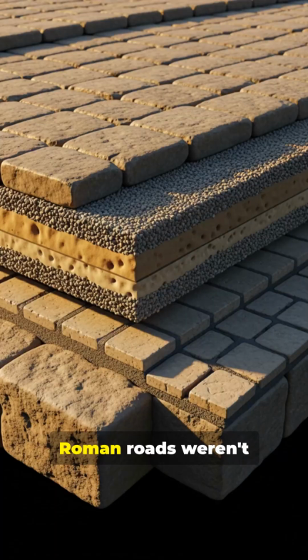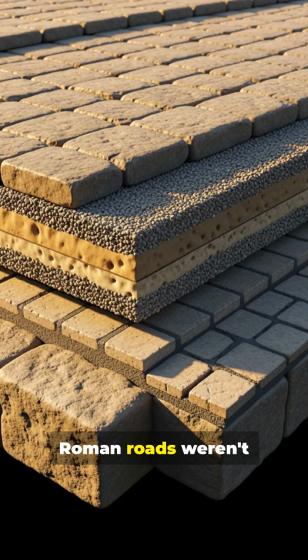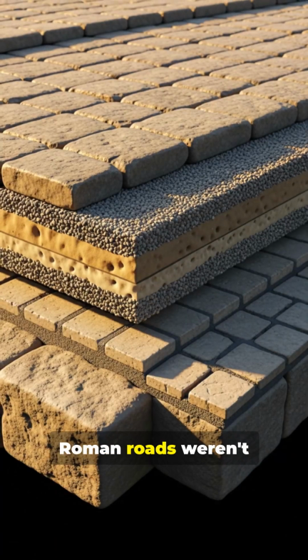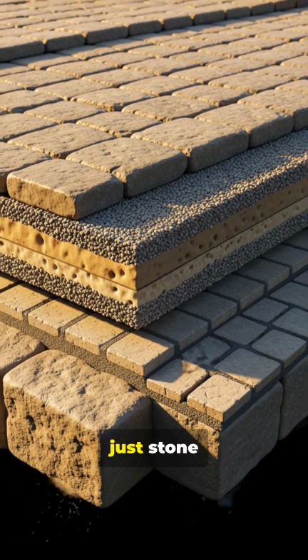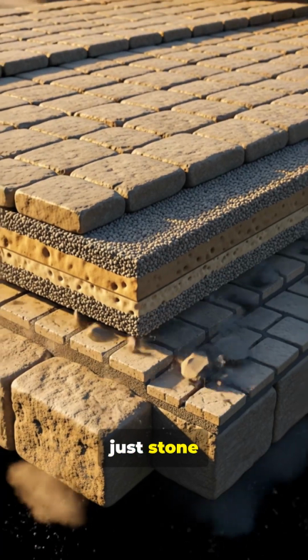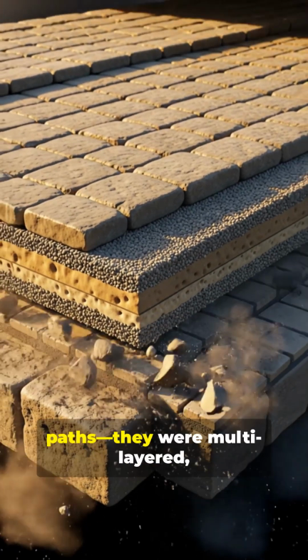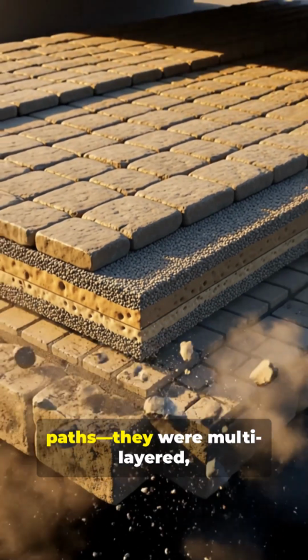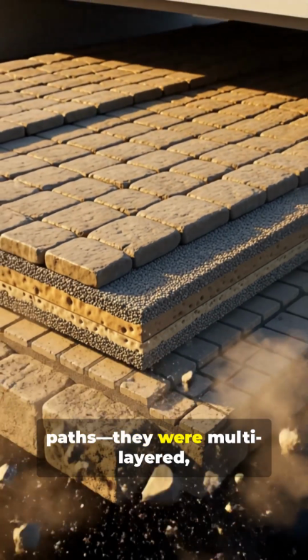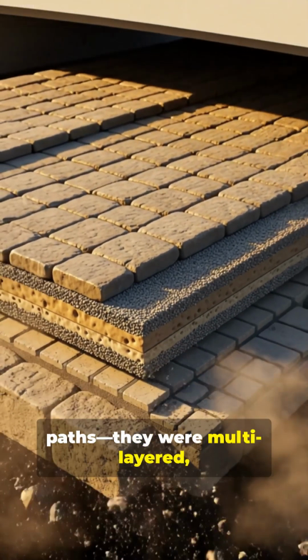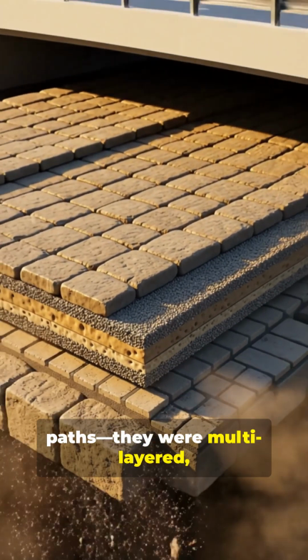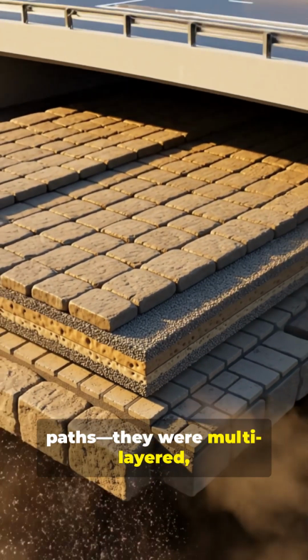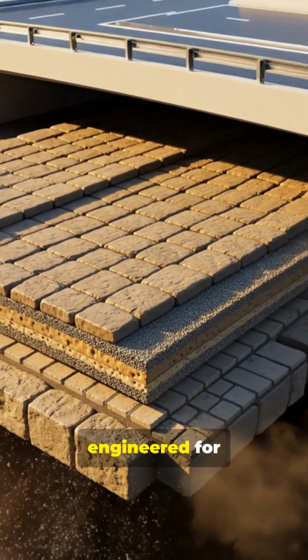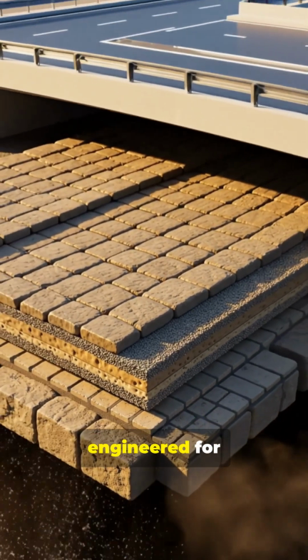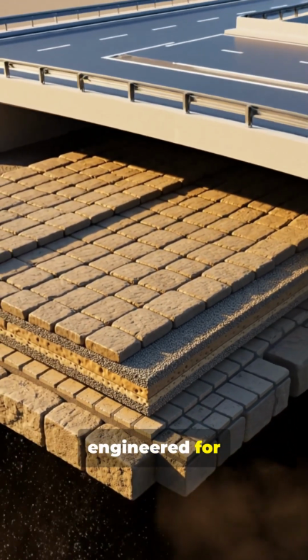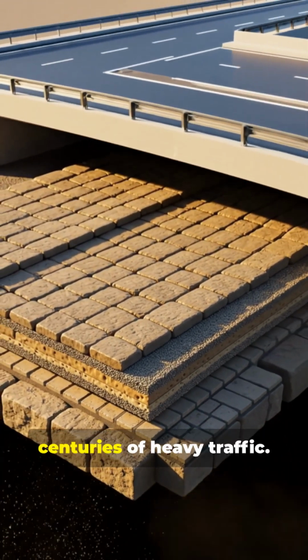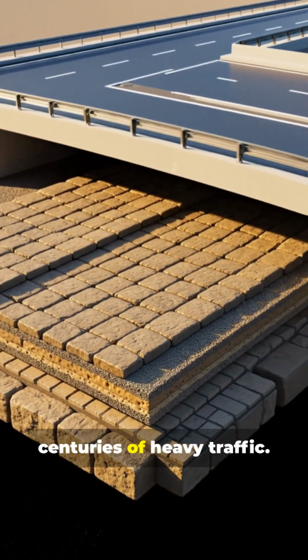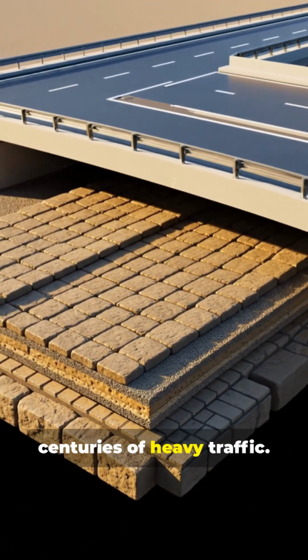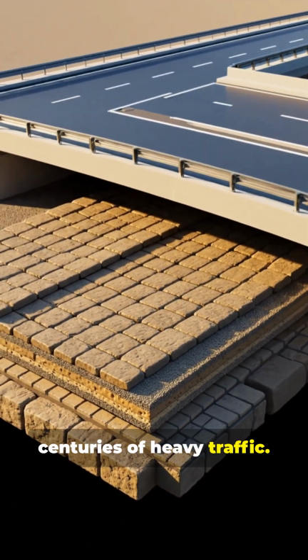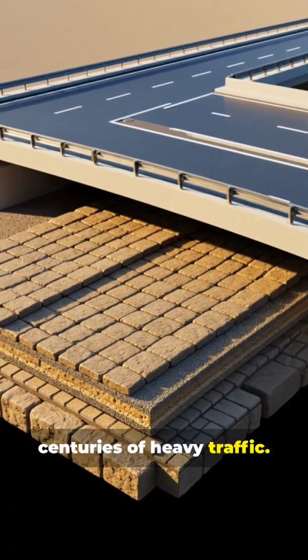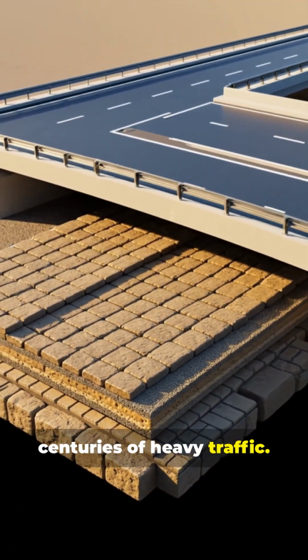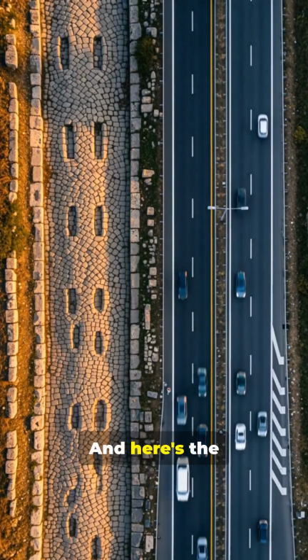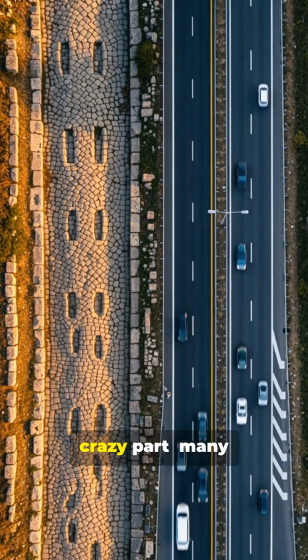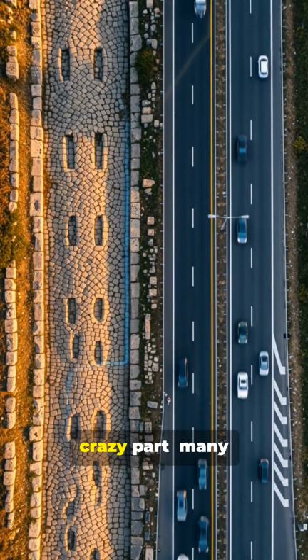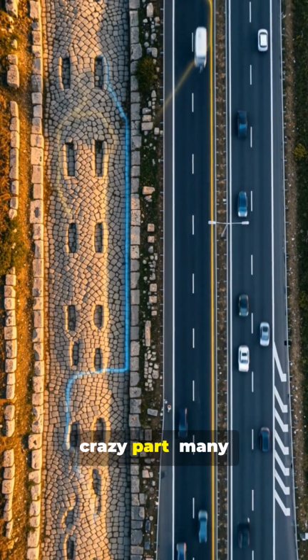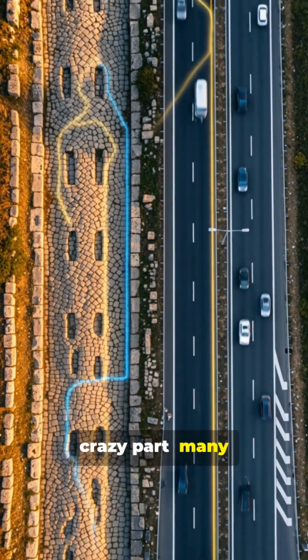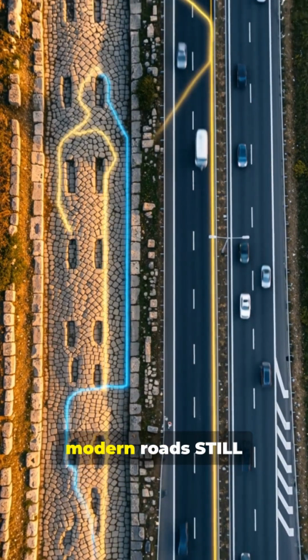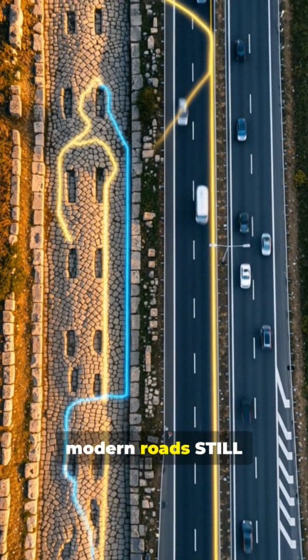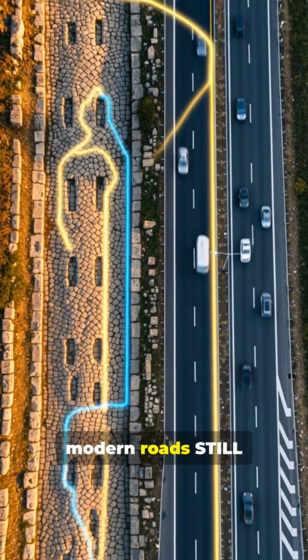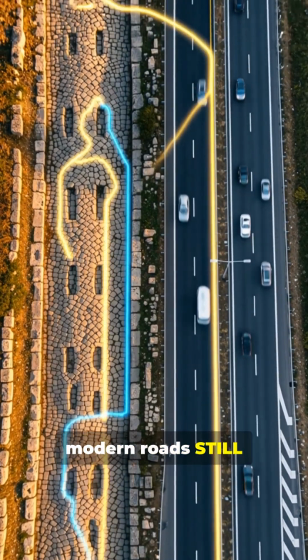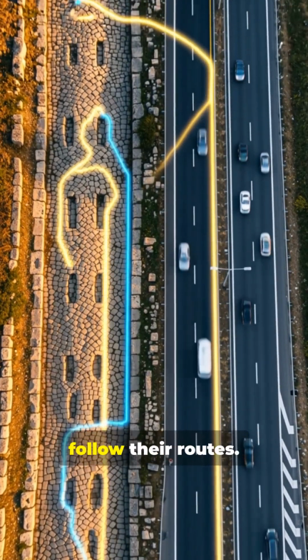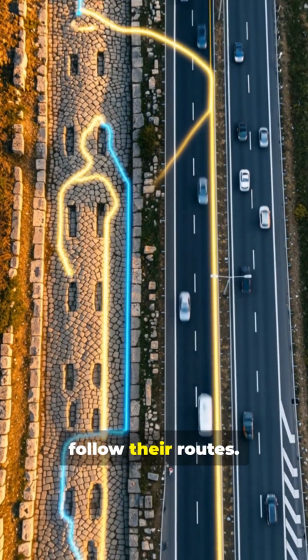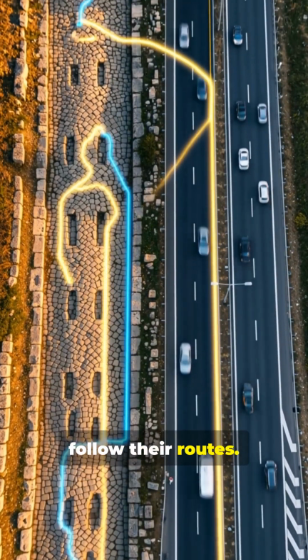Roman roads weren't just stone paths. They were multi-layered, engineered for centuries of heavy traffic. And here's the crazy part: many modern roads still follow their routes.